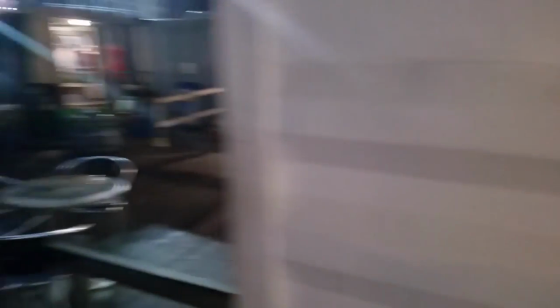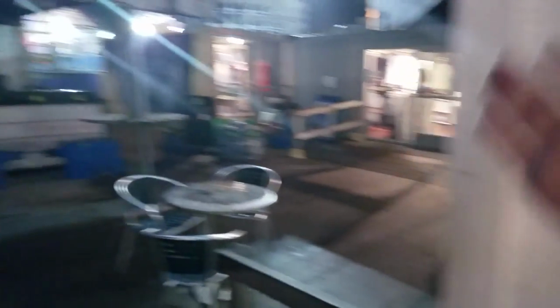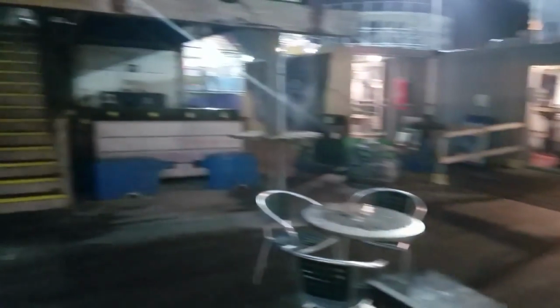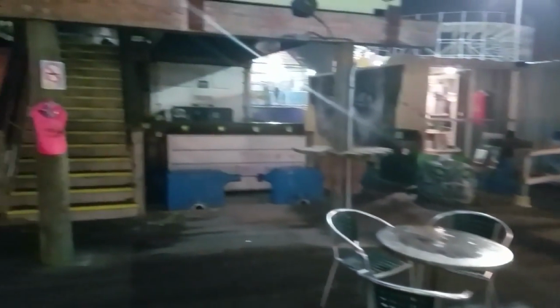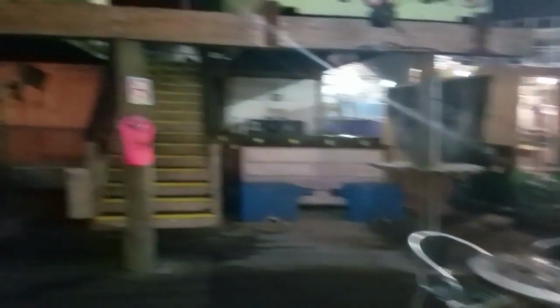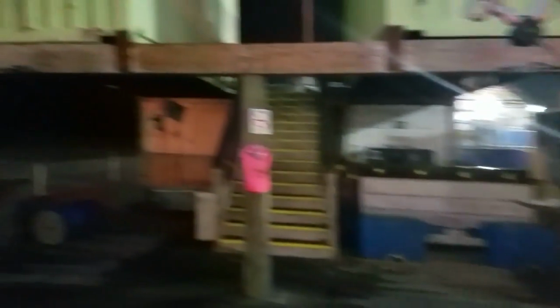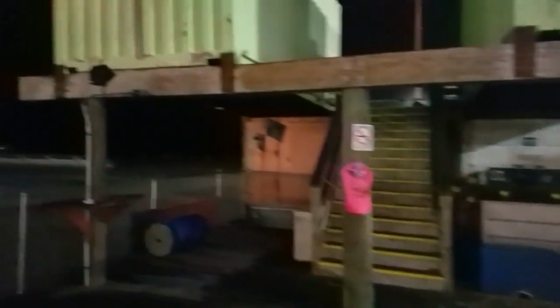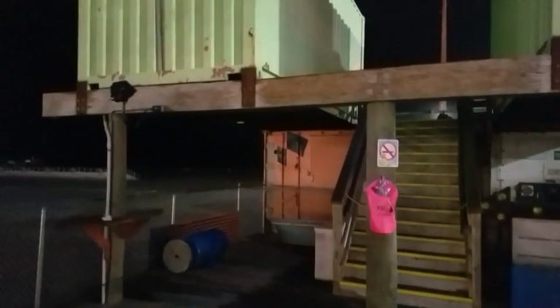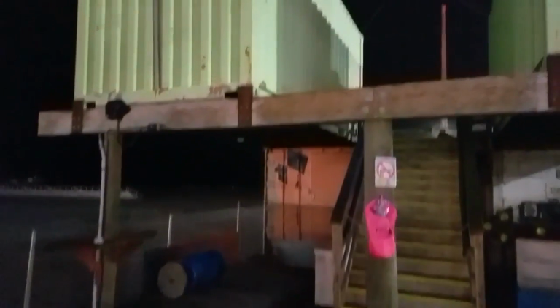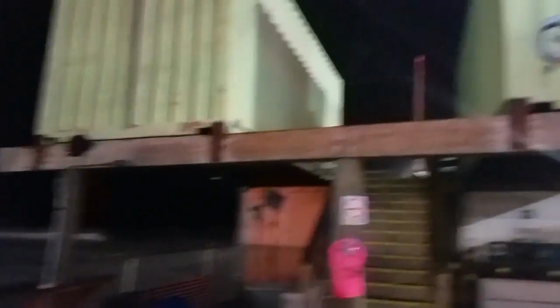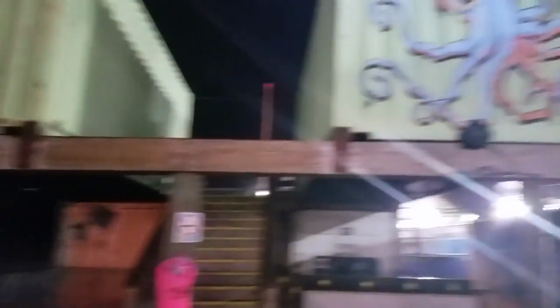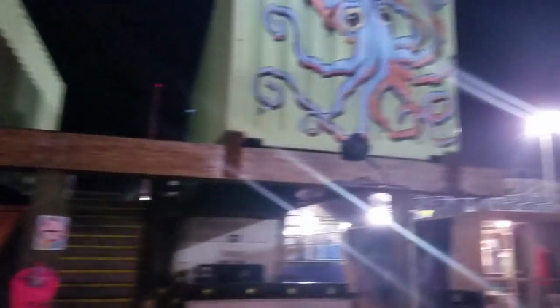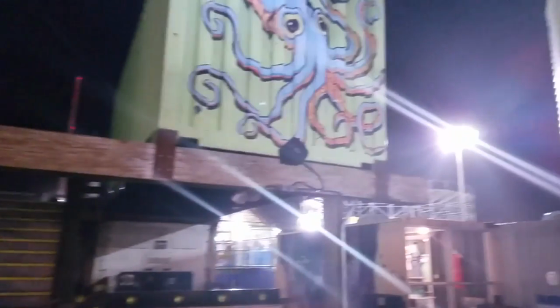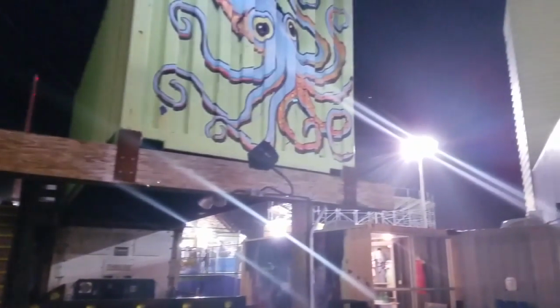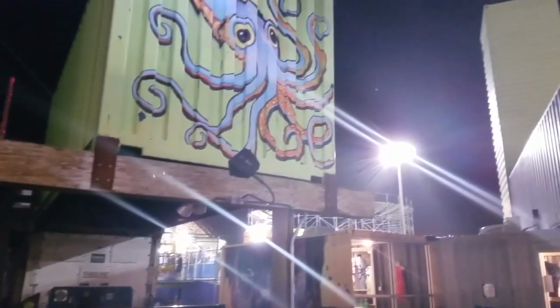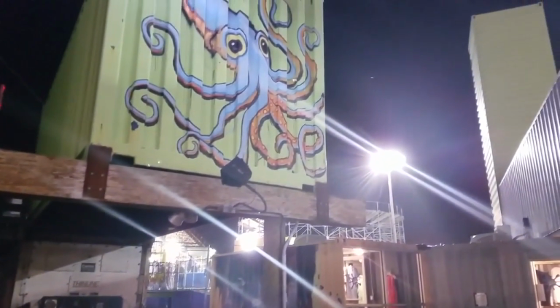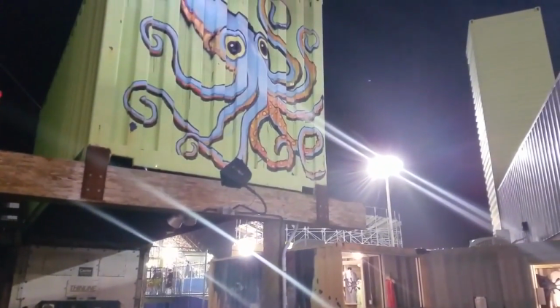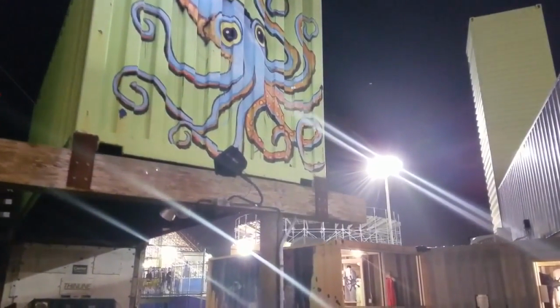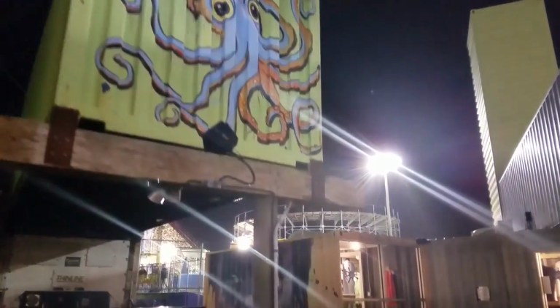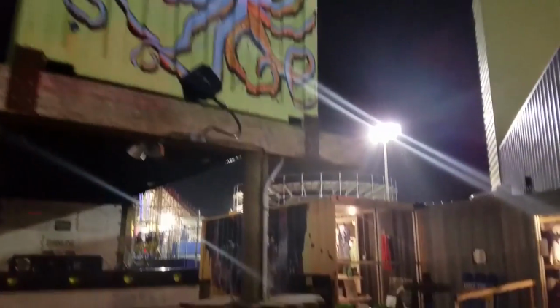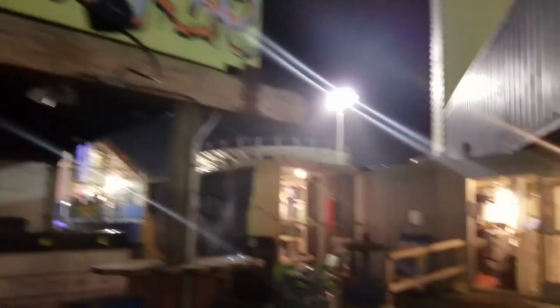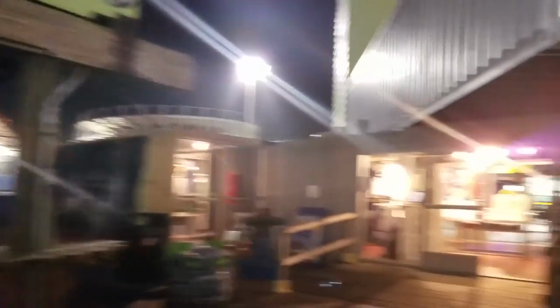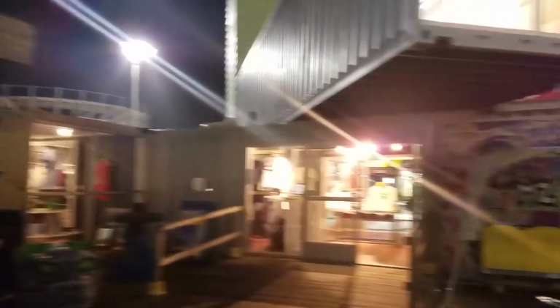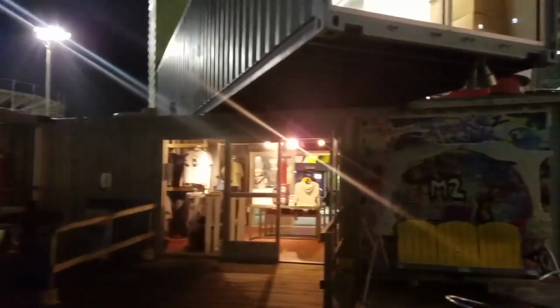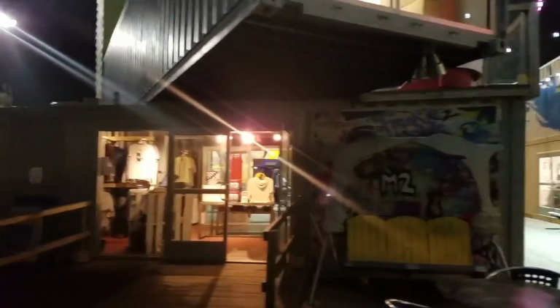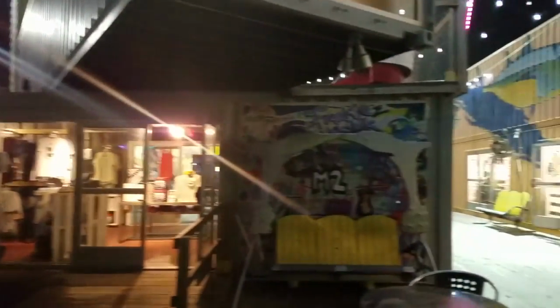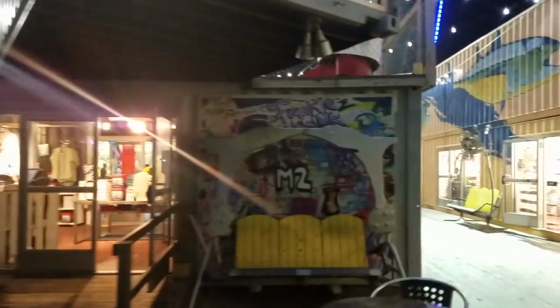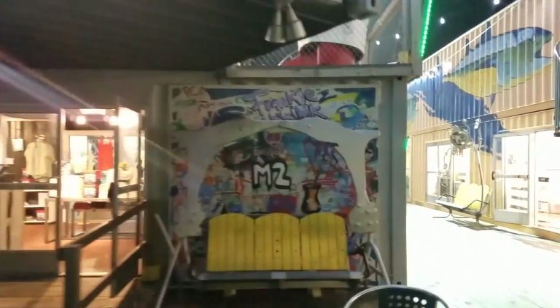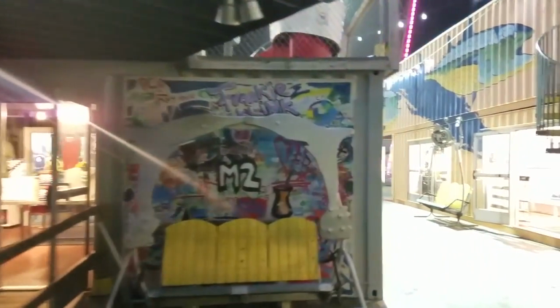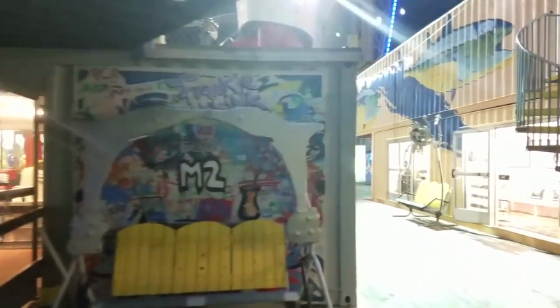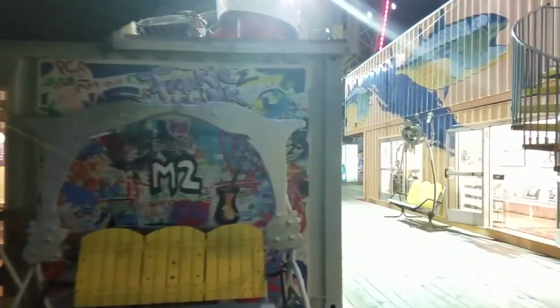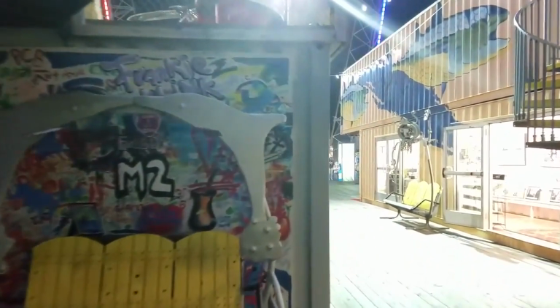And then you've just got more and more storage containers. It's starting to rain again. Looks like a squid right there. Really dark out but doesn't make it any less nice.